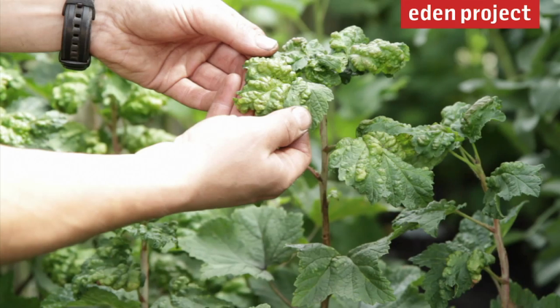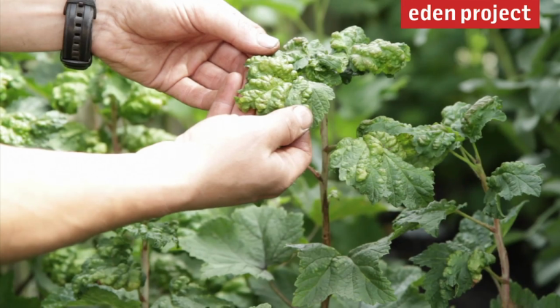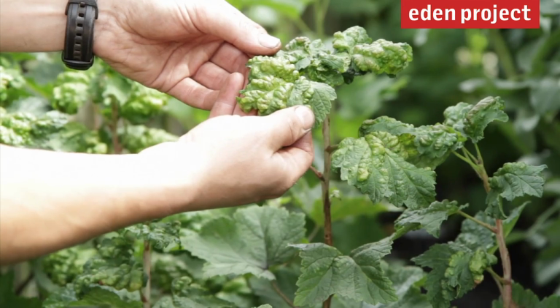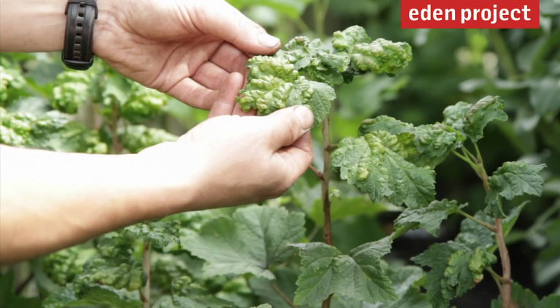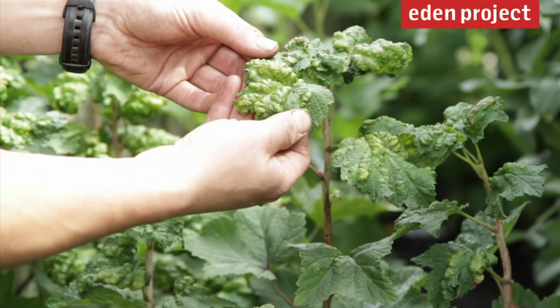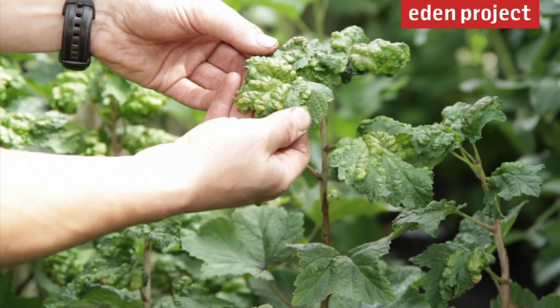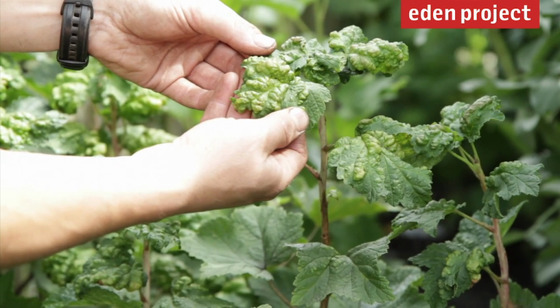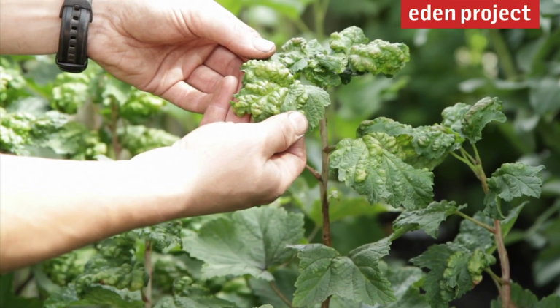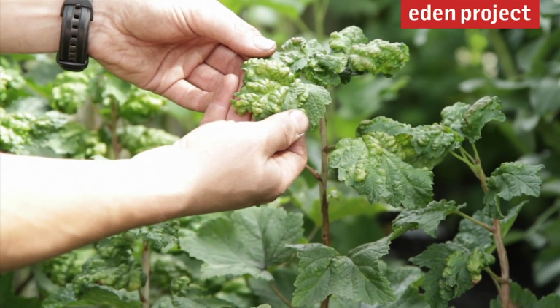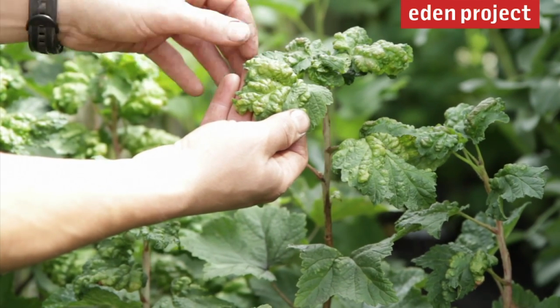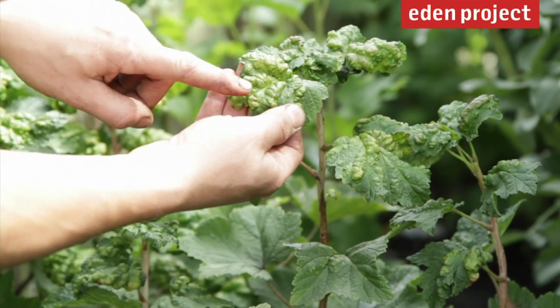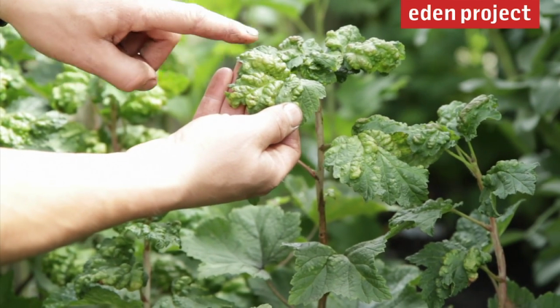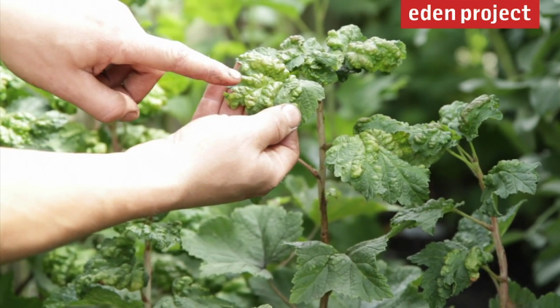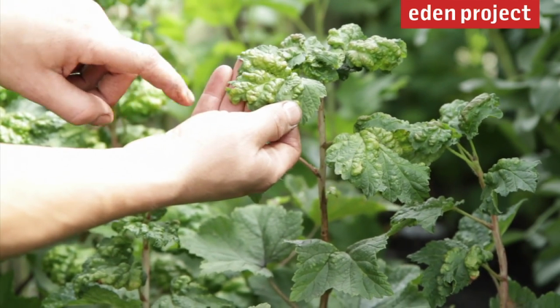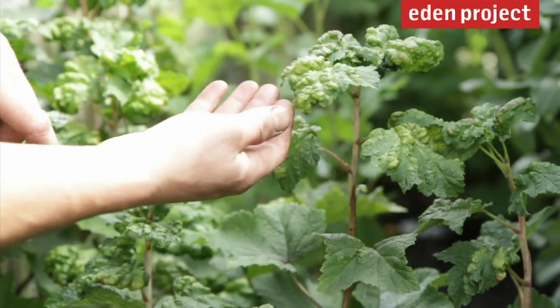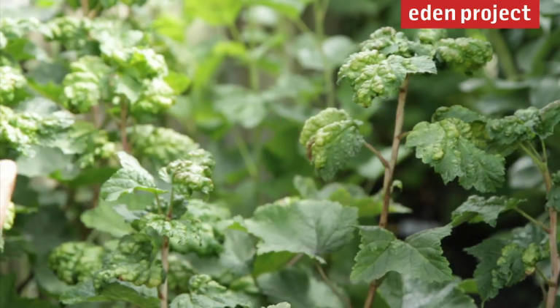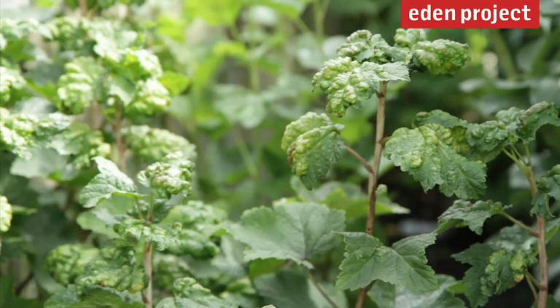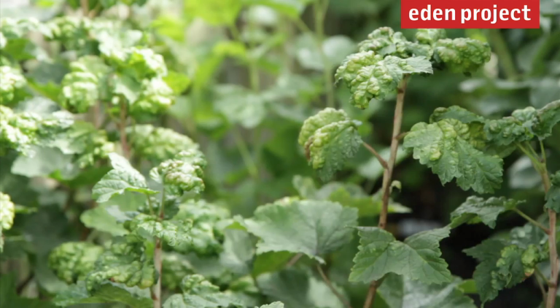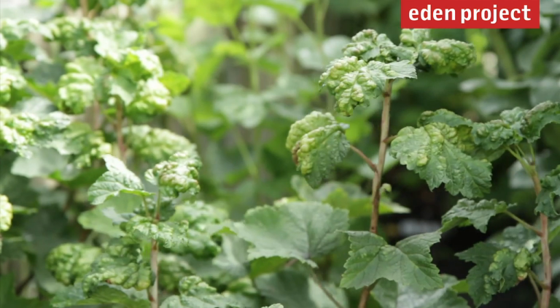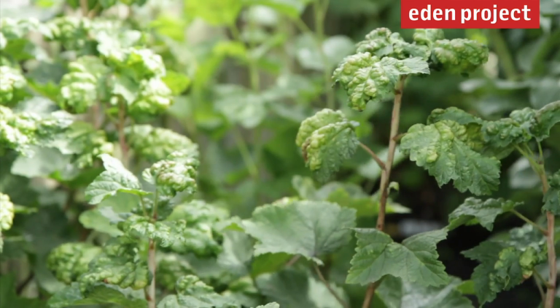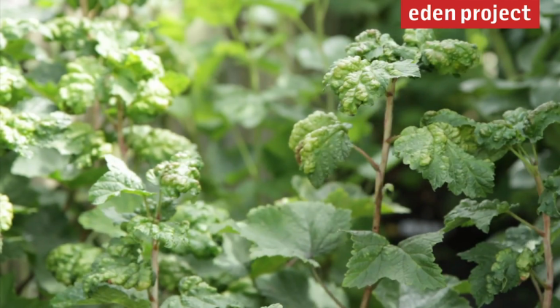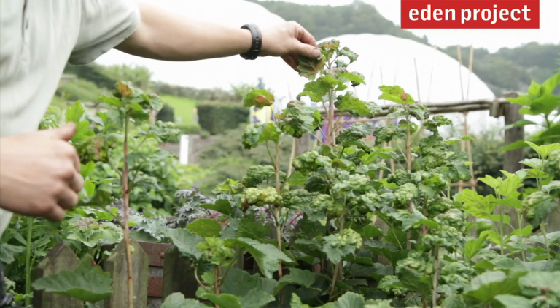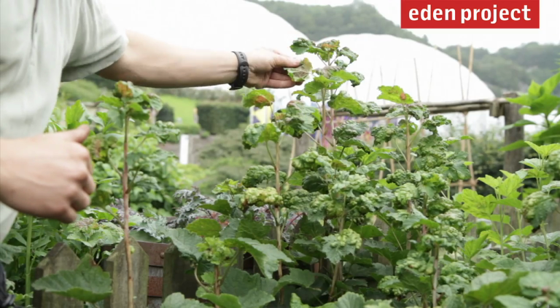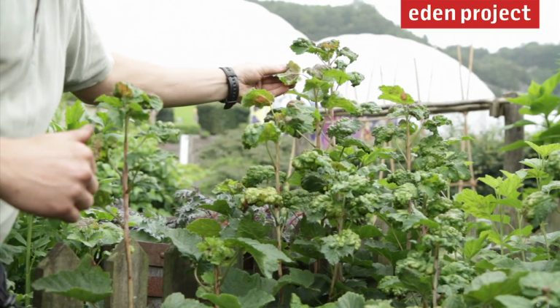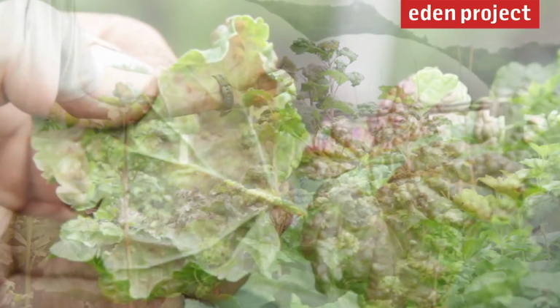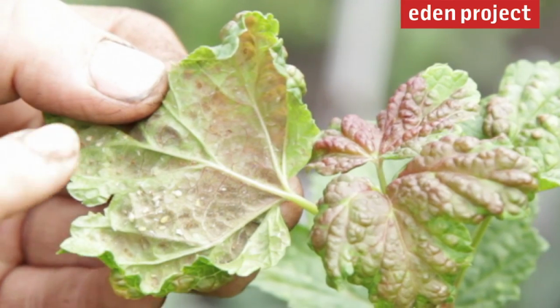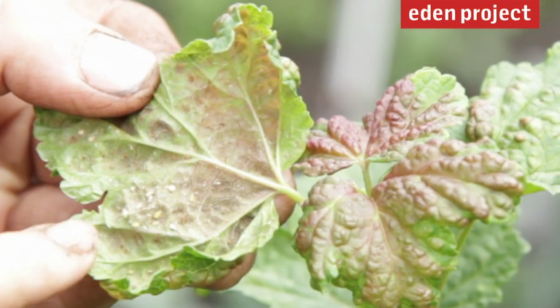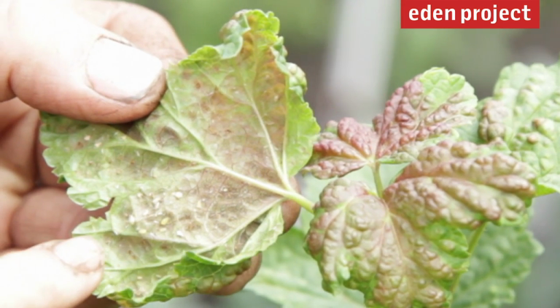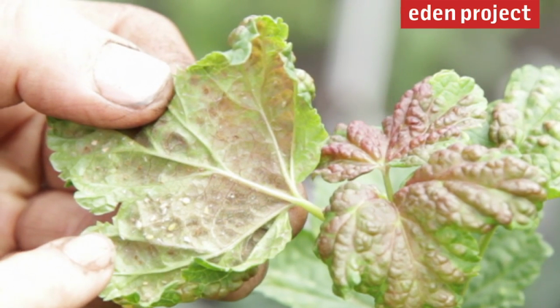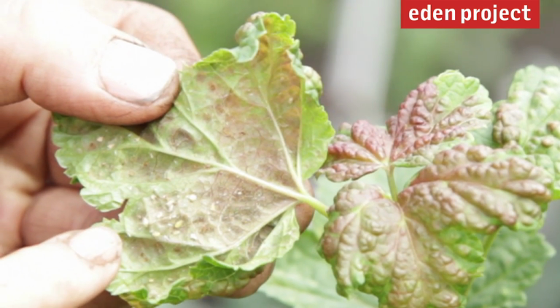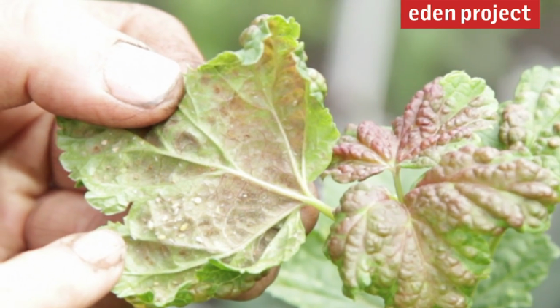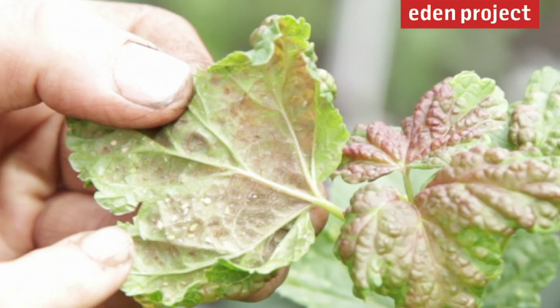It is important to treat aphids at the earliest possible opportunity, as you can see by this damage caused by the current leaf blister aphid. You can already see evidence of parasitisation by these mummified aphids.